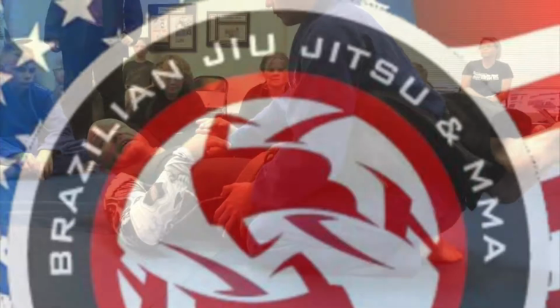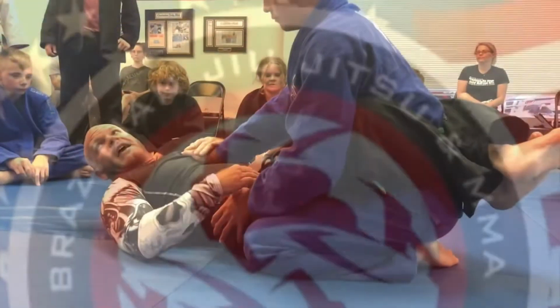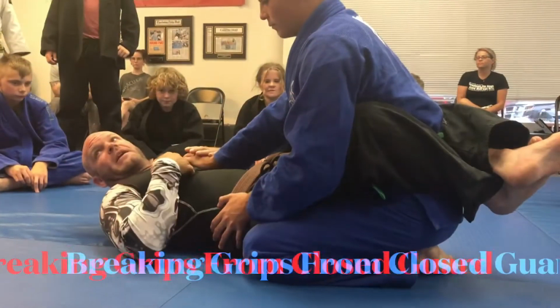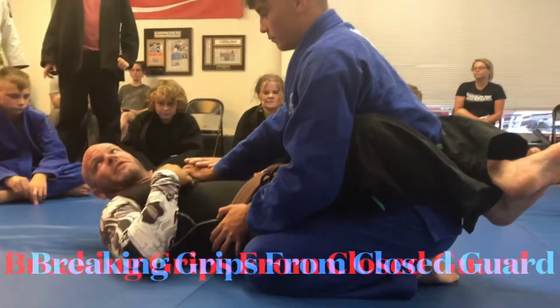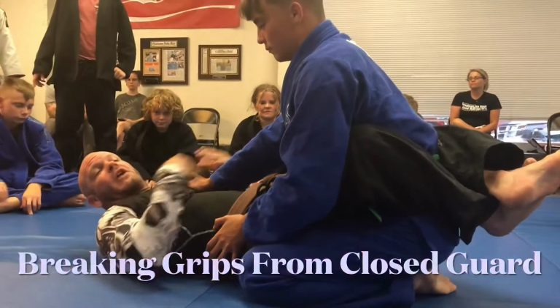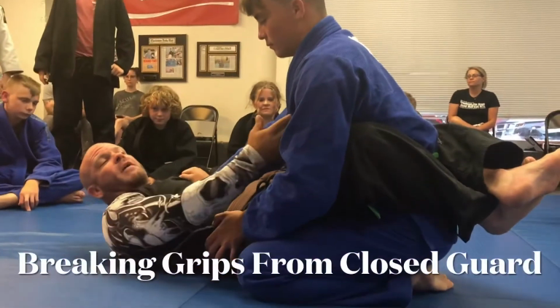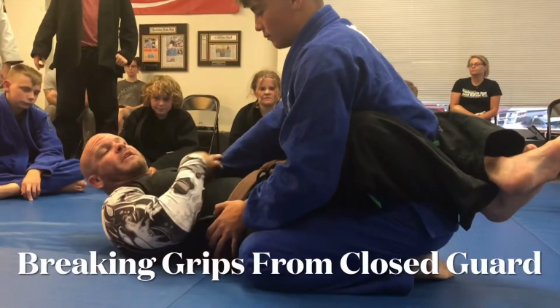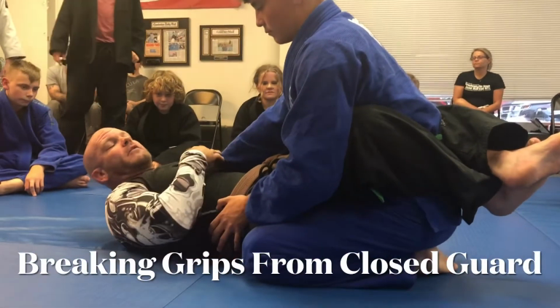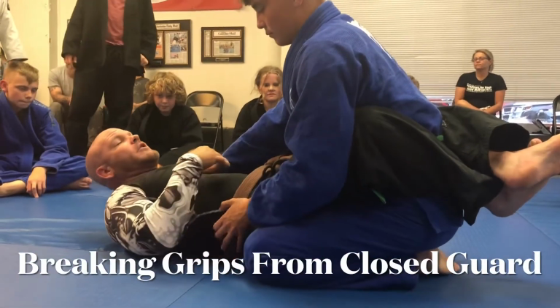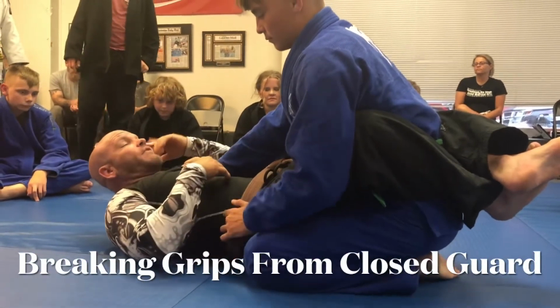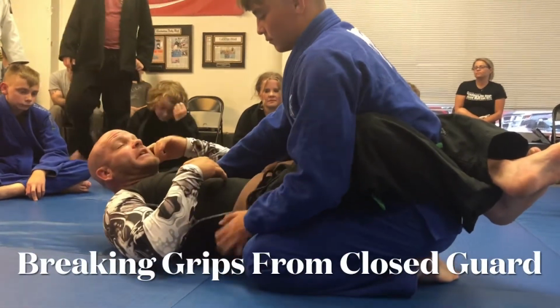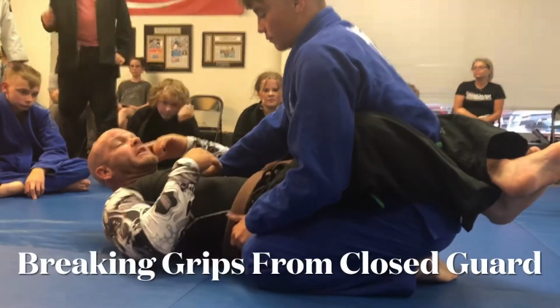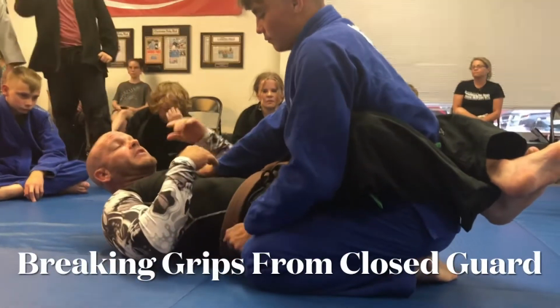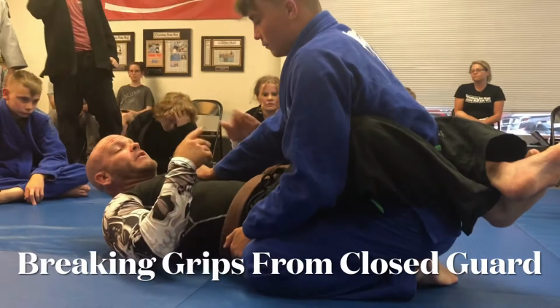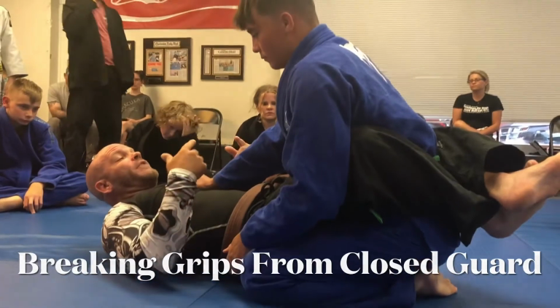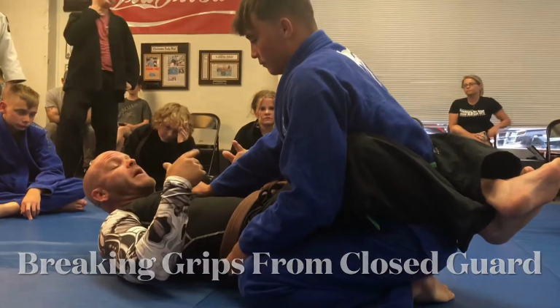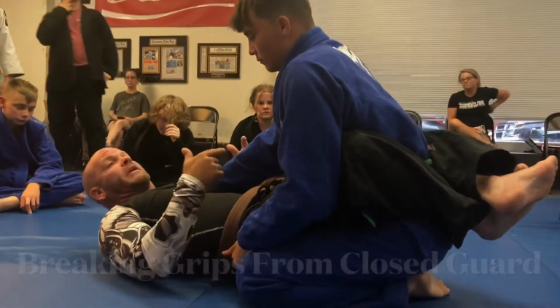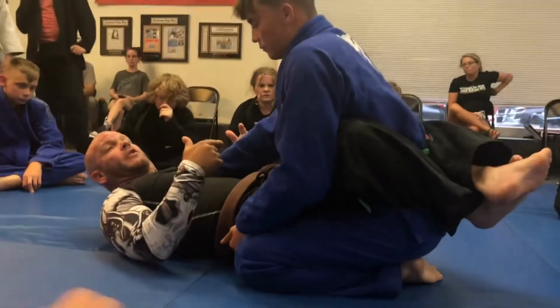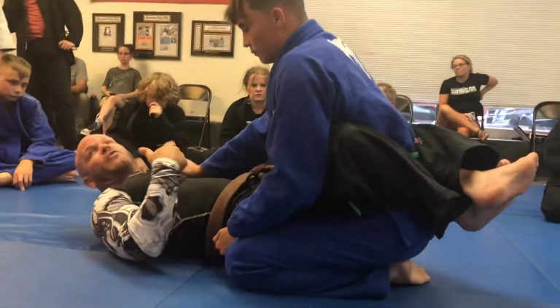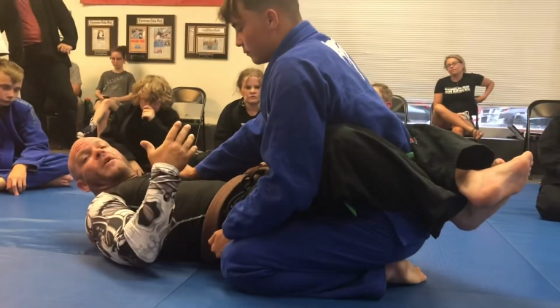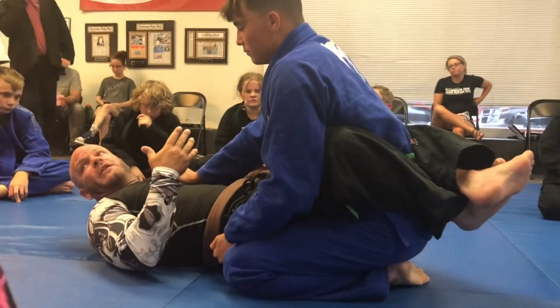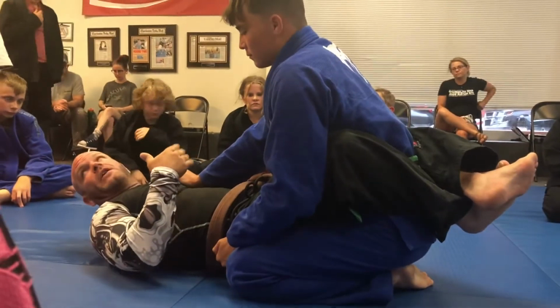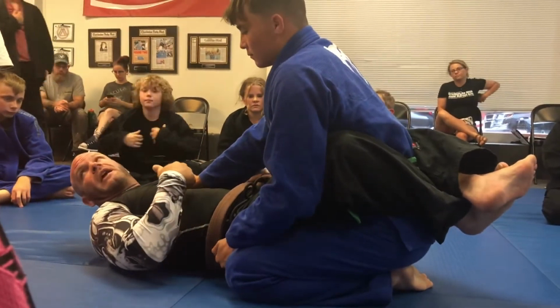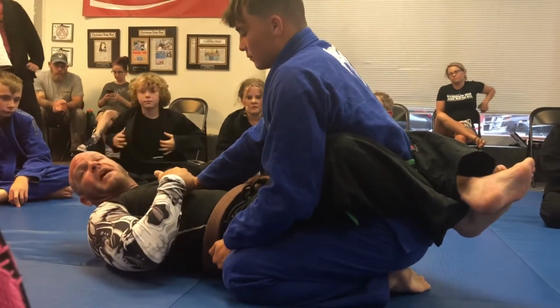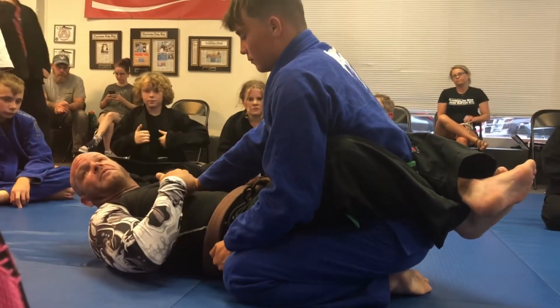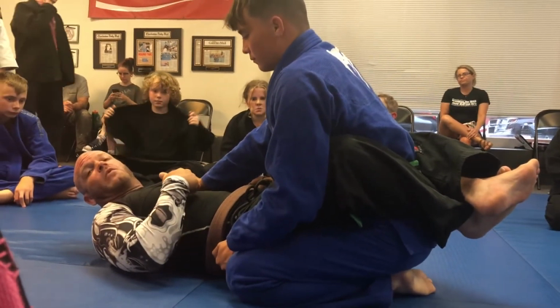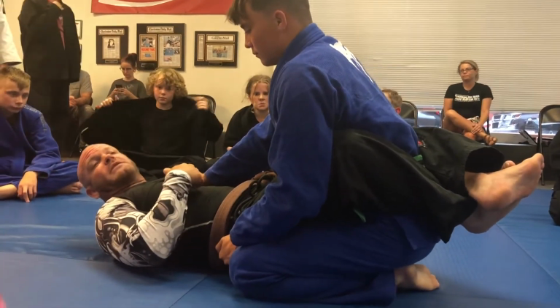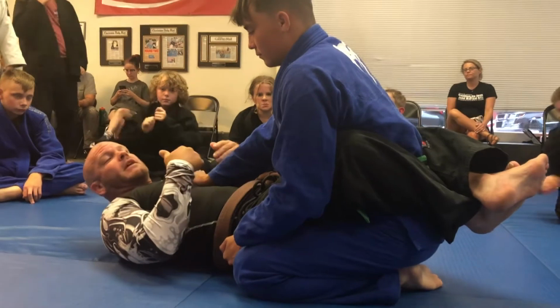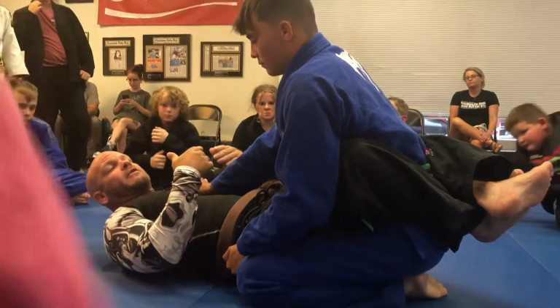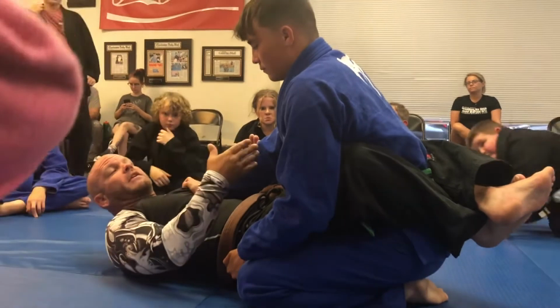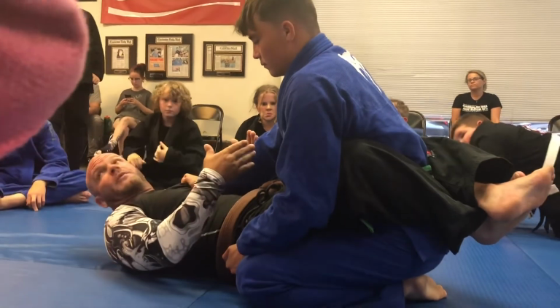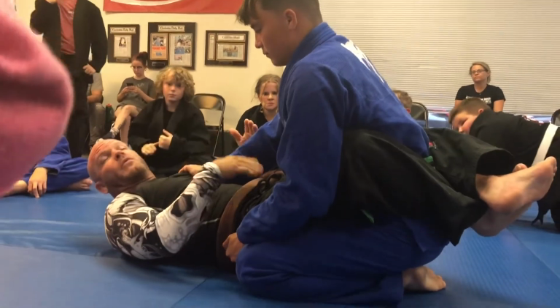He's ahead of me because I don't have my grips and he does. The first thing we need to think about when we get here is grip fighting — not letting him have the grips that he wants, so we can get the grips that we want.